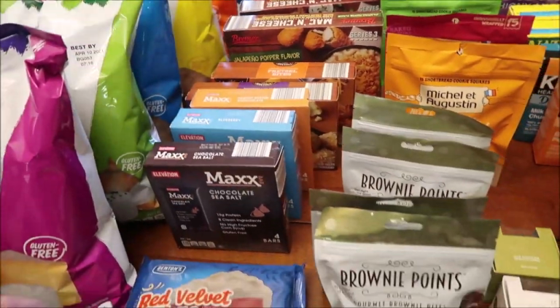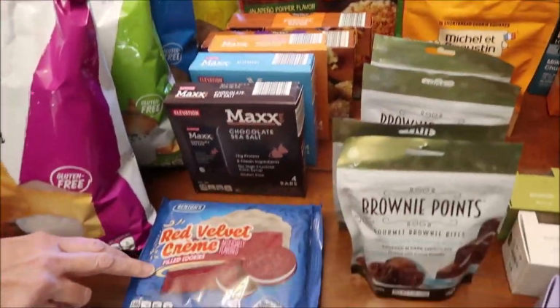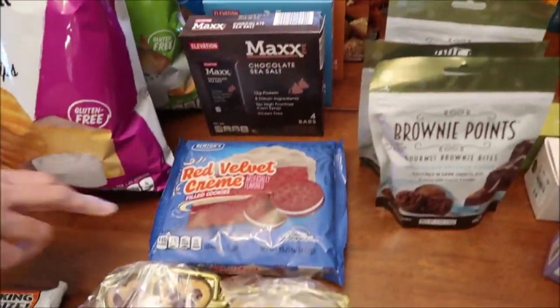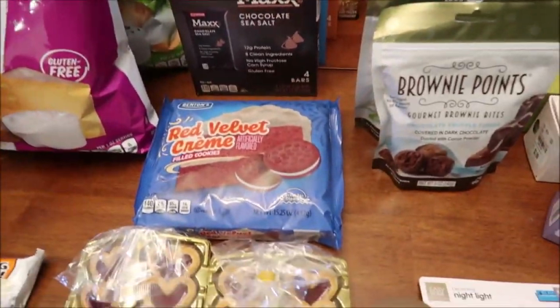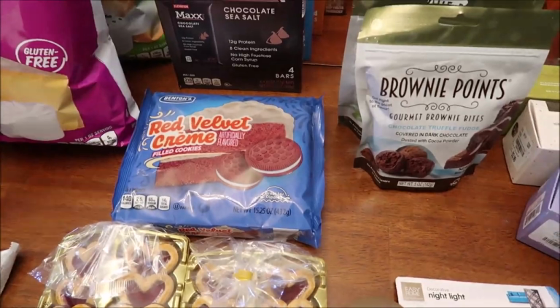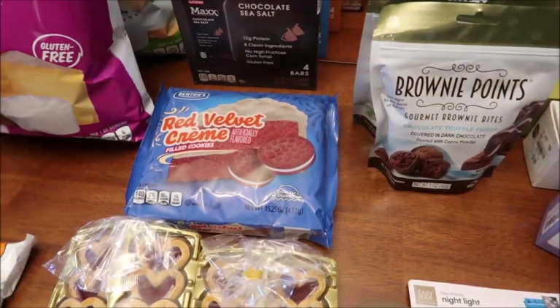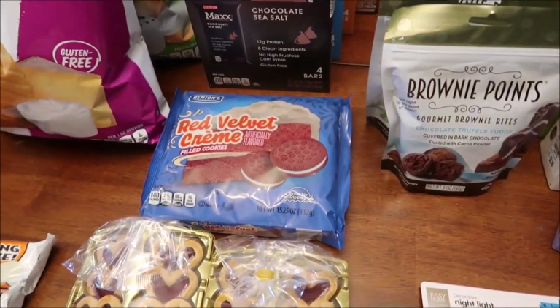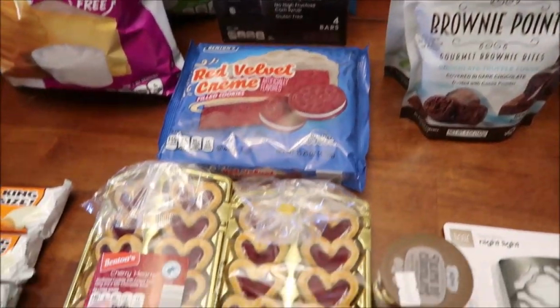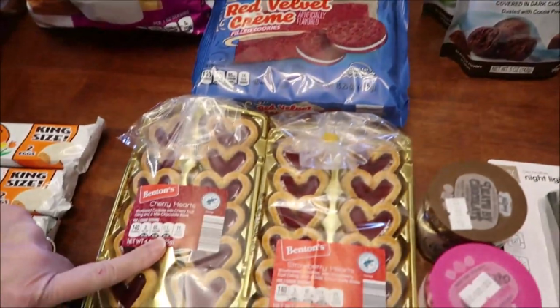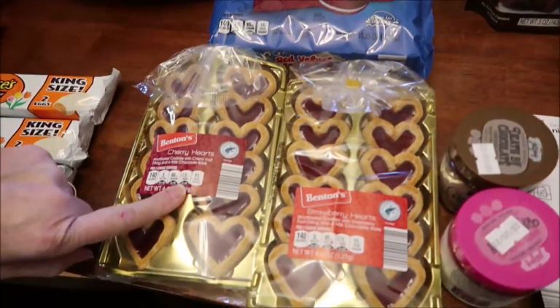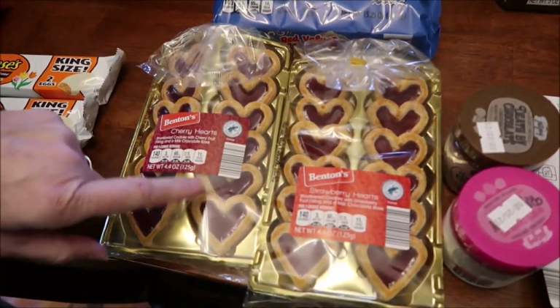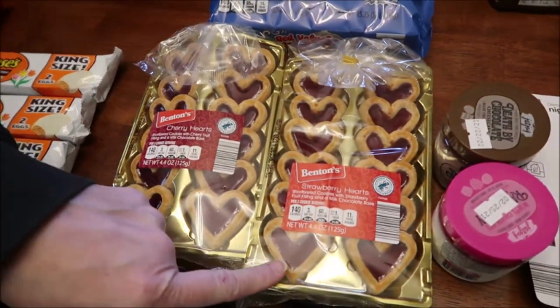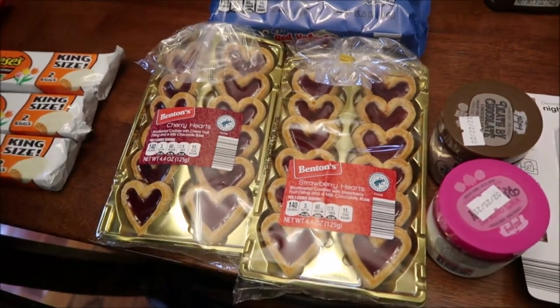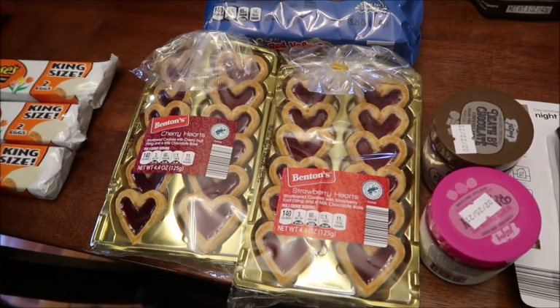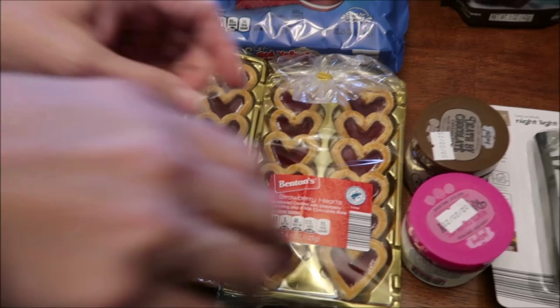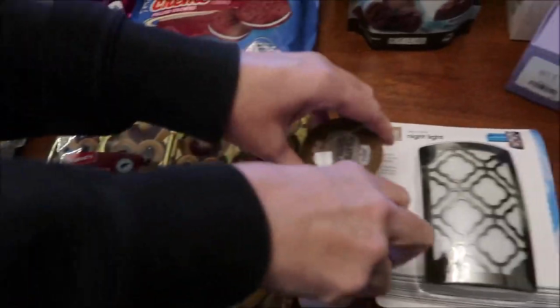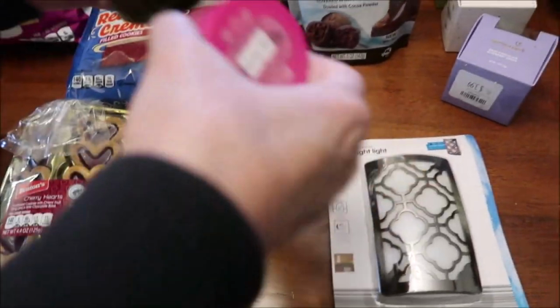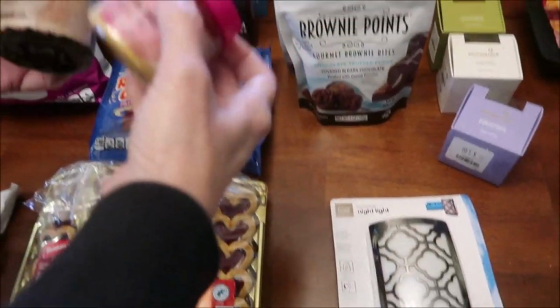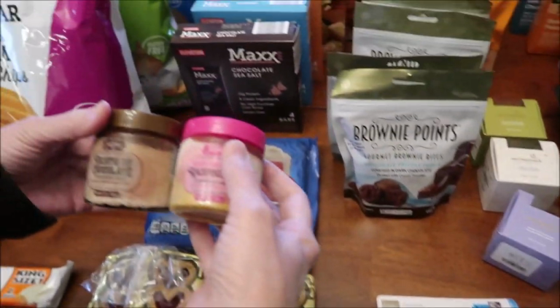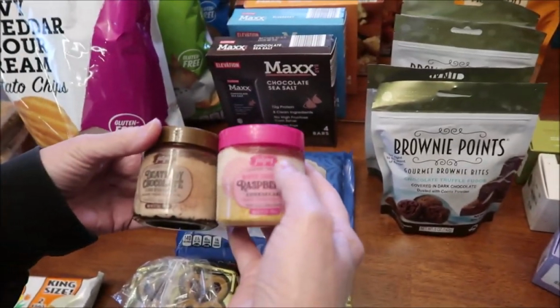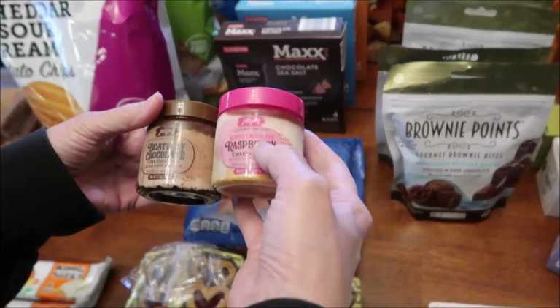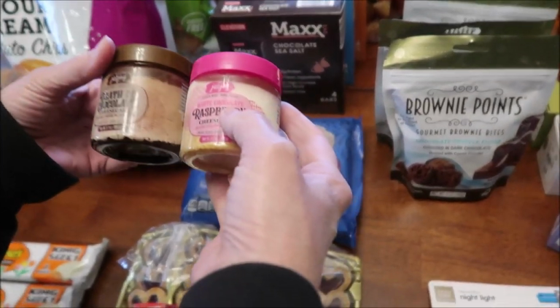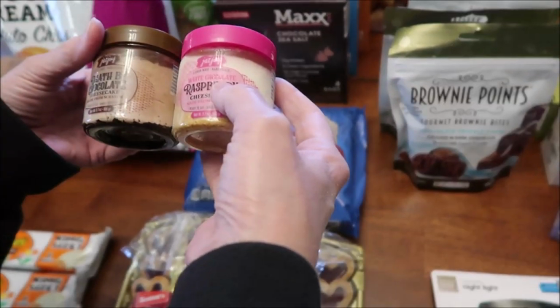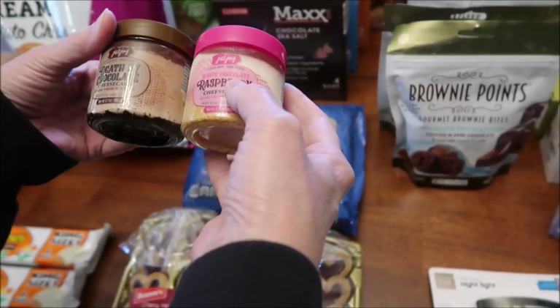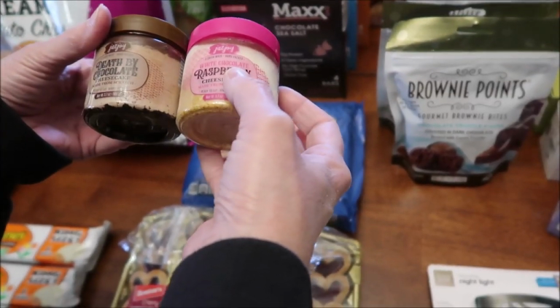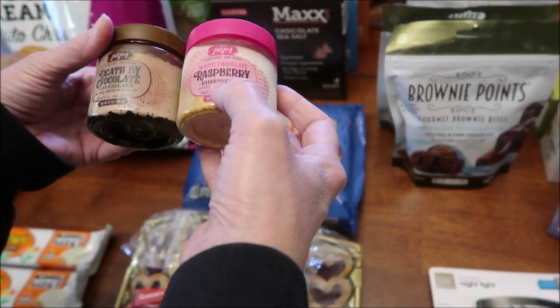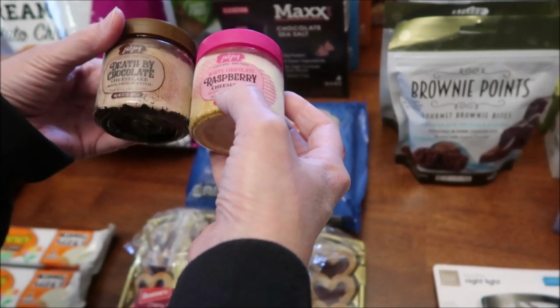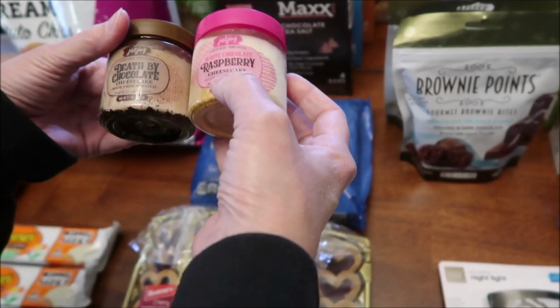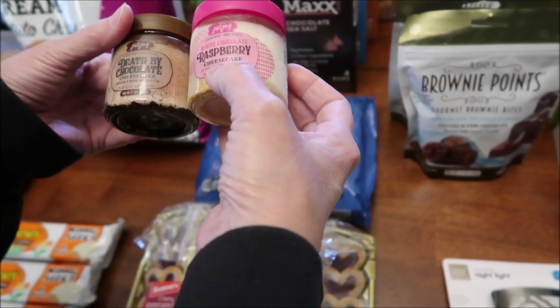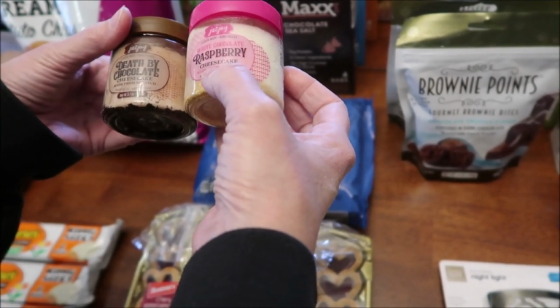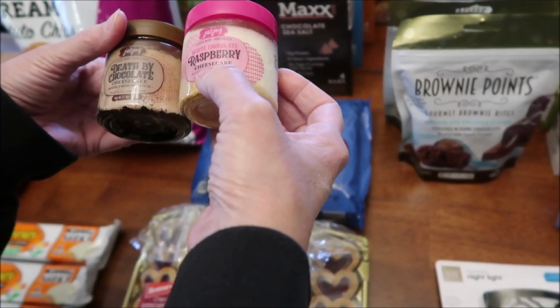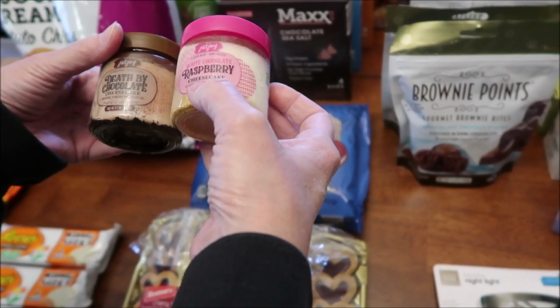We bought the Benton's red velvet cream filled cookies and the Benton's cherry hearts and strawberry hearts. We also bought two of their cheesecakes. These are called Jar Joy. We have Death by Chocolate Cheesecake and White Chocolate Raspberry.